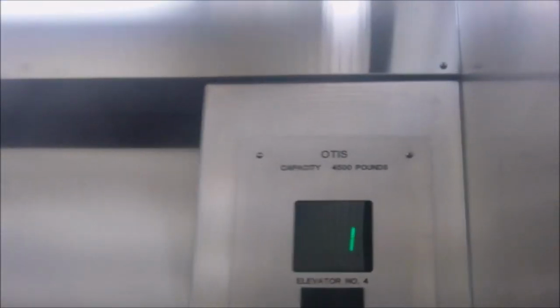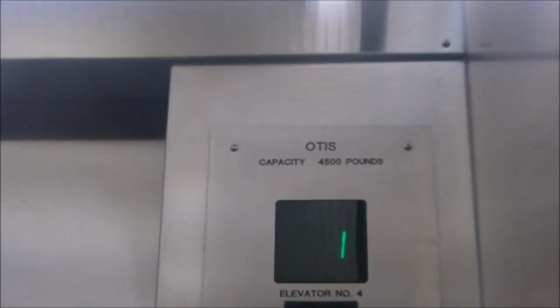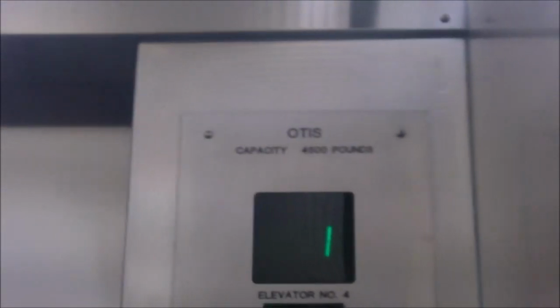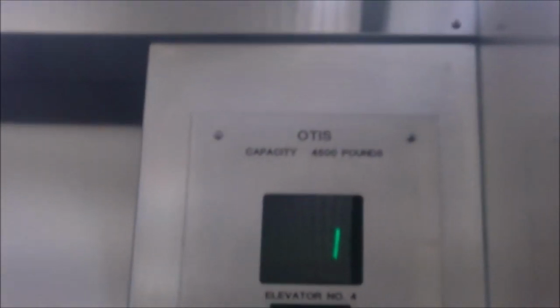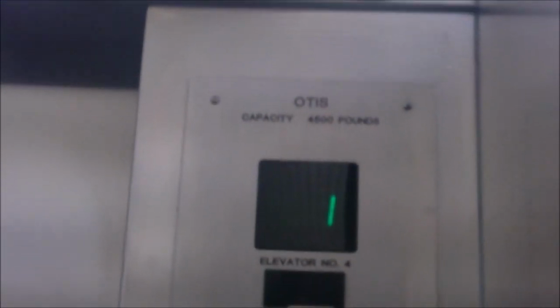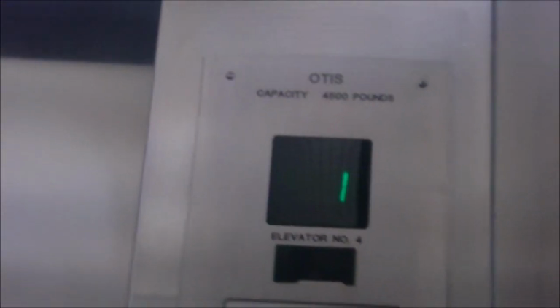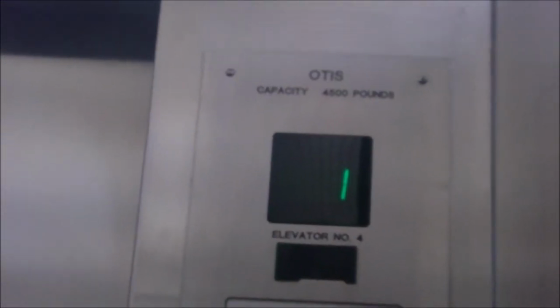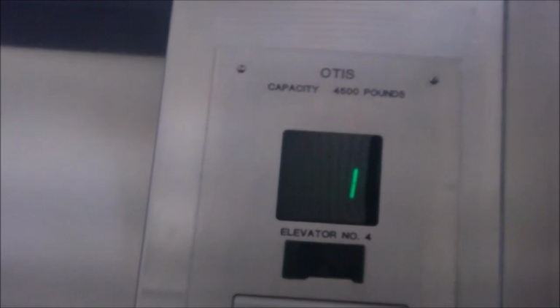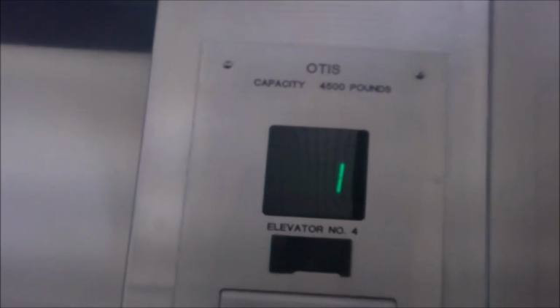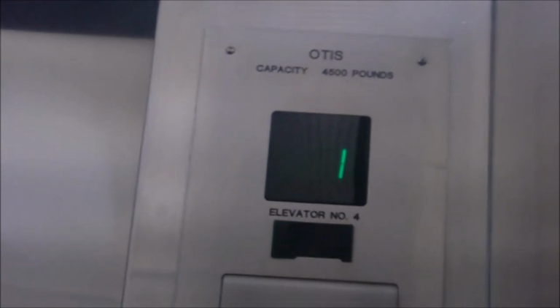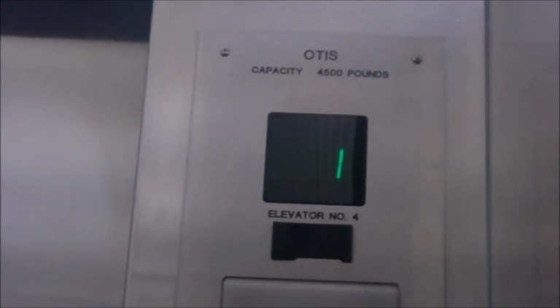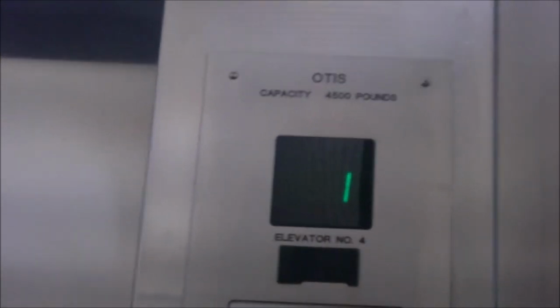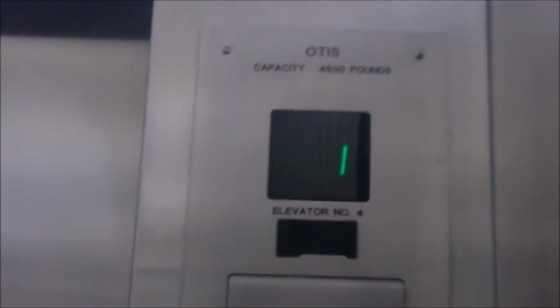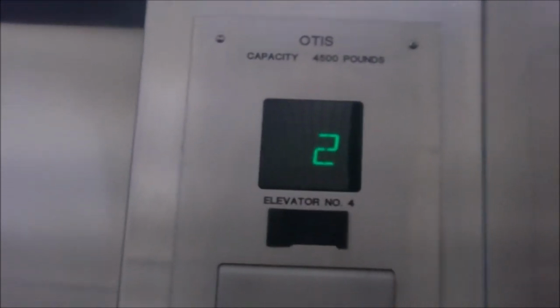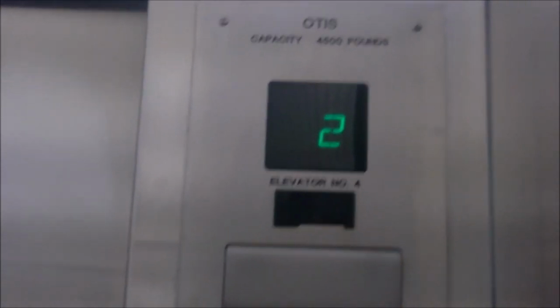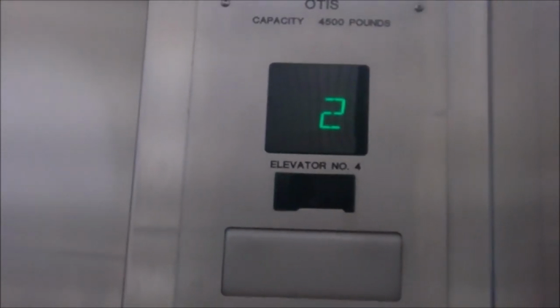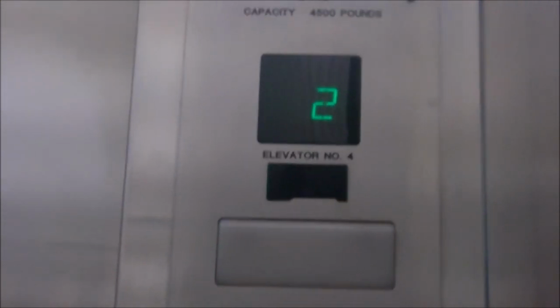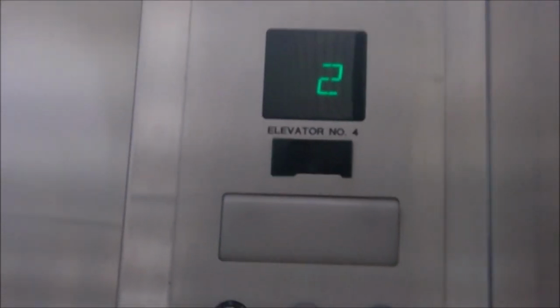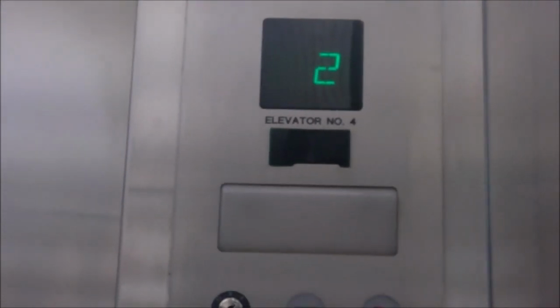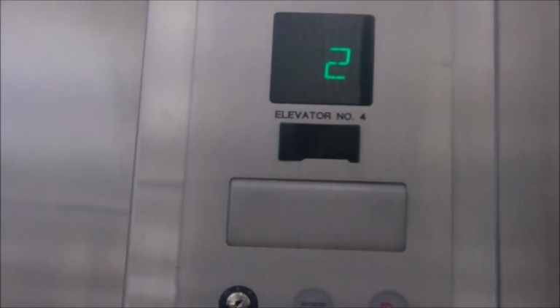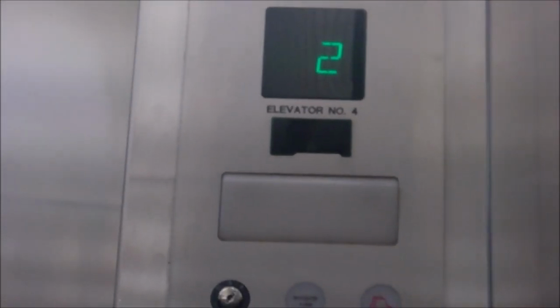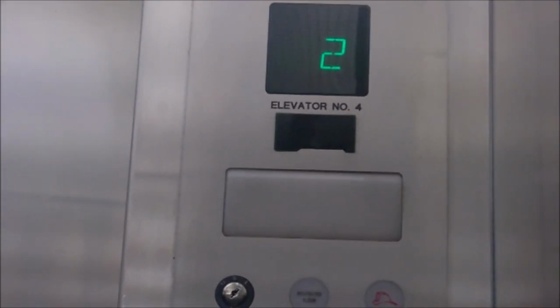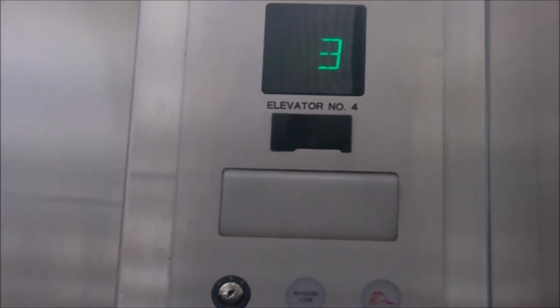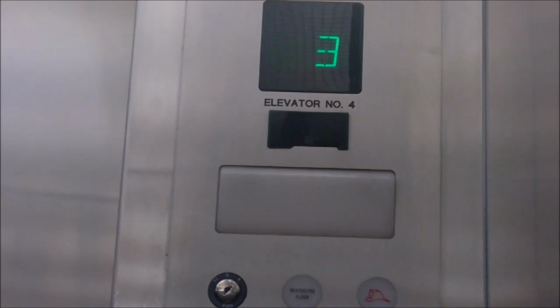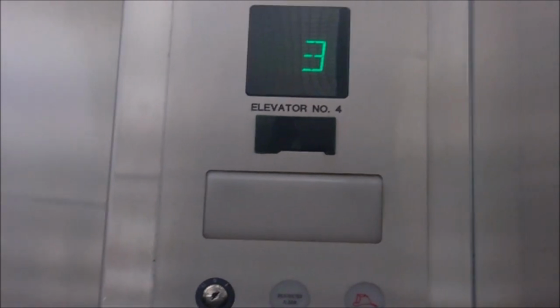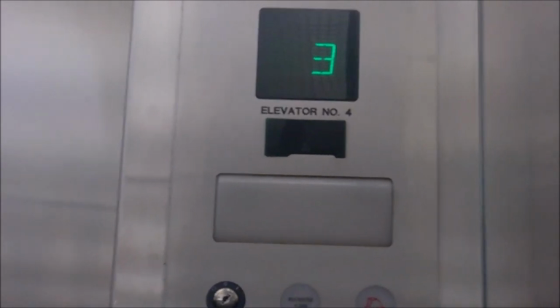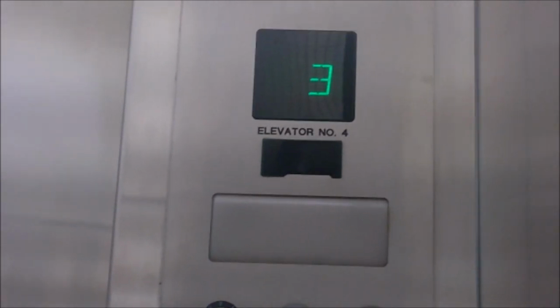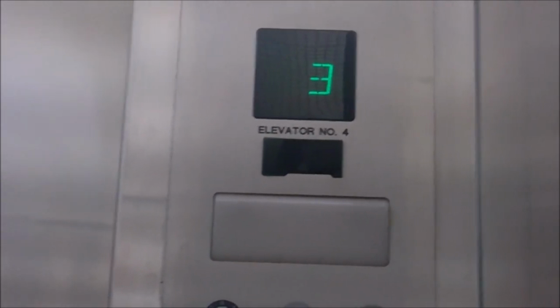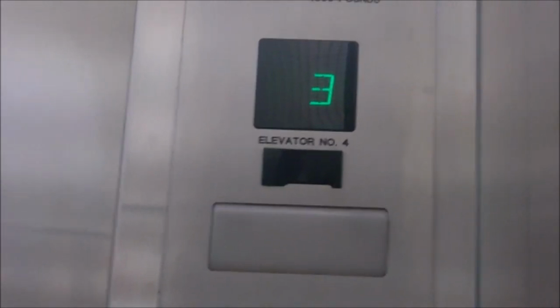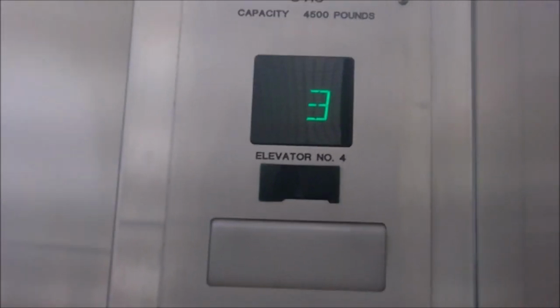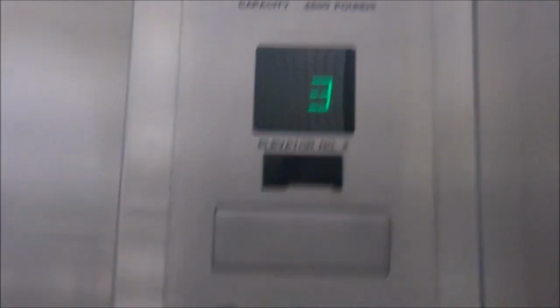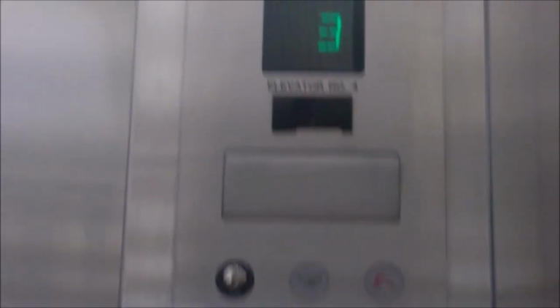4,500 pounds capacity. Ooh, this is smooth. It kind of rattles a little bit, though. The walls are vibrating. This doesn't sound too good.